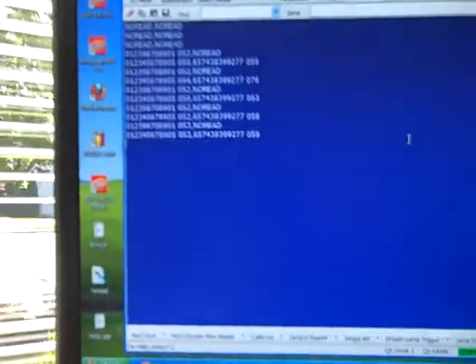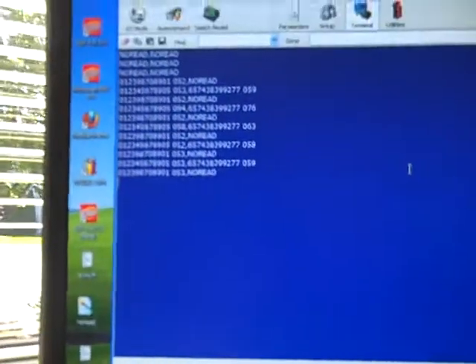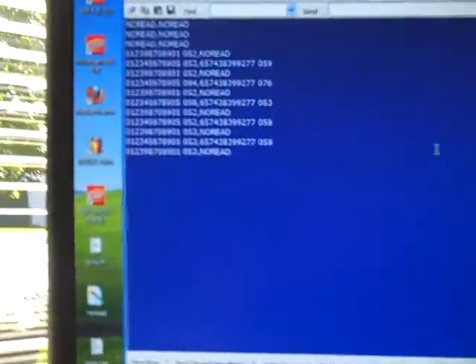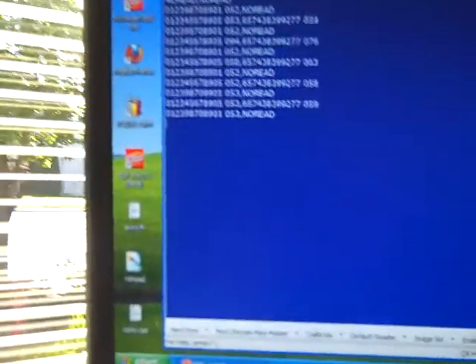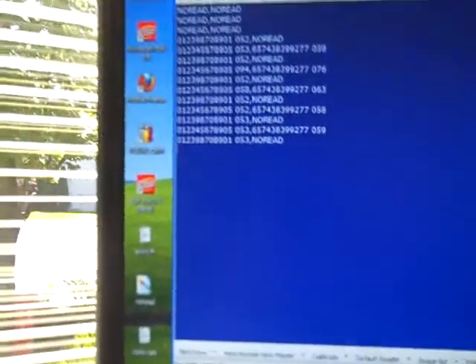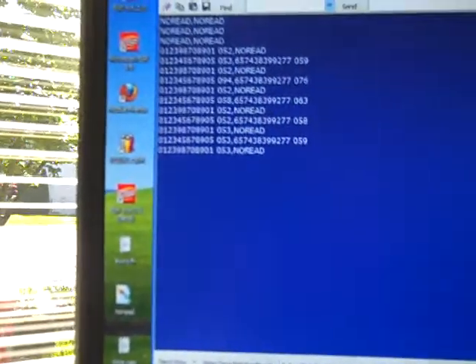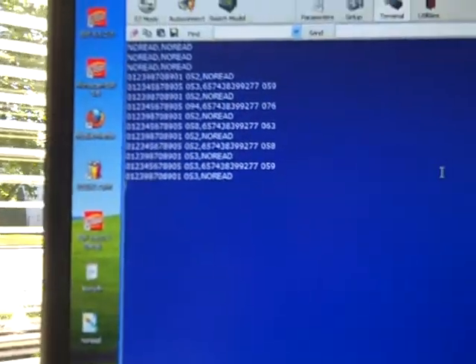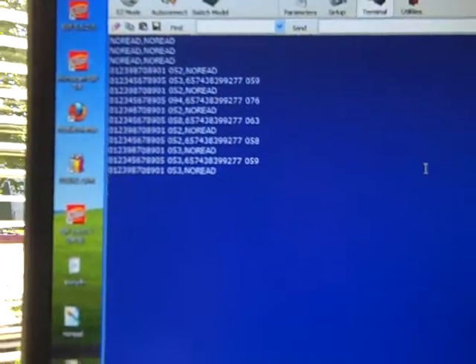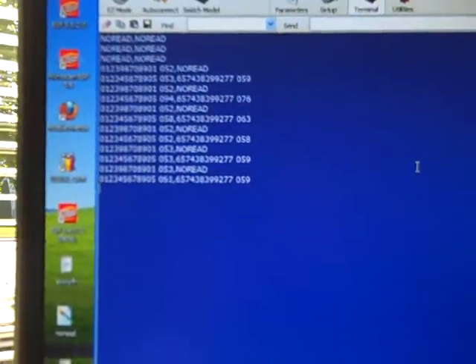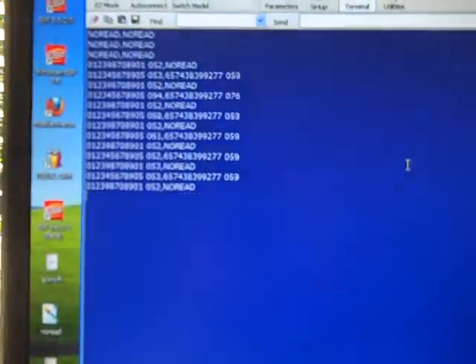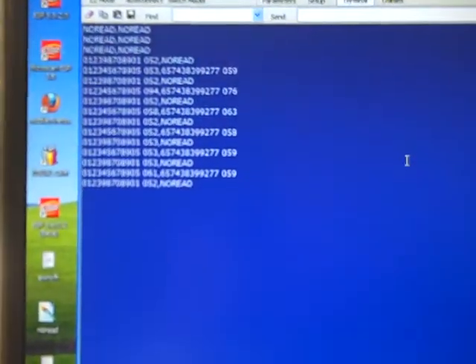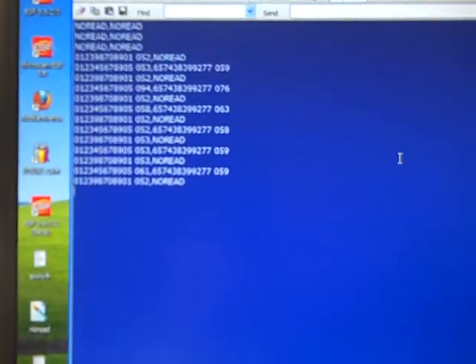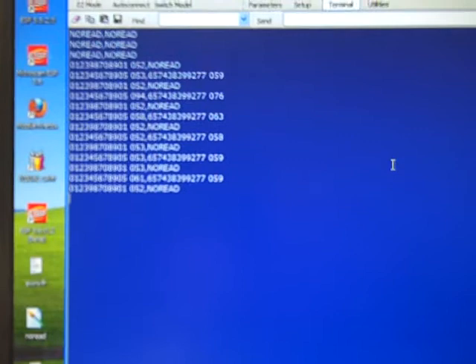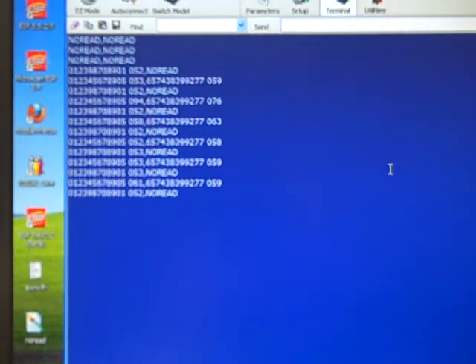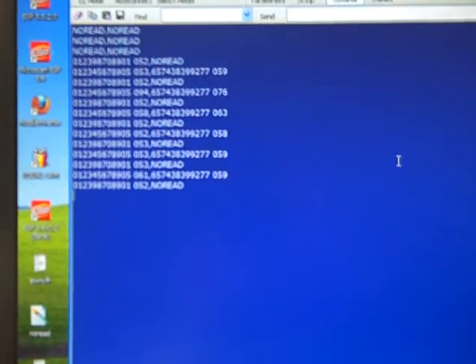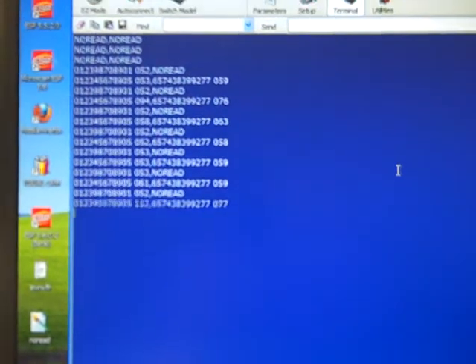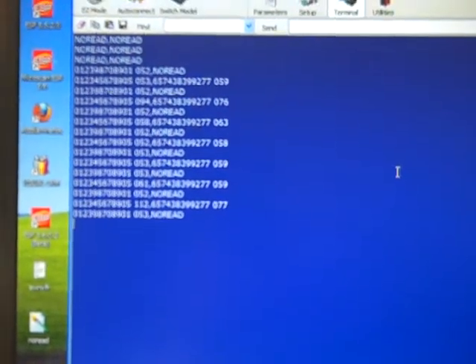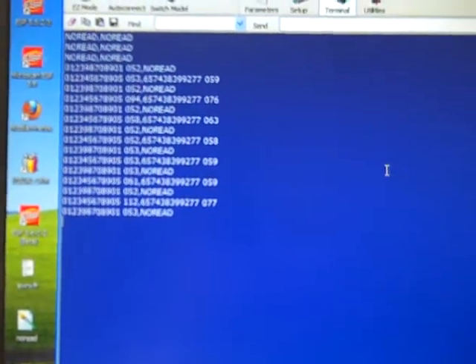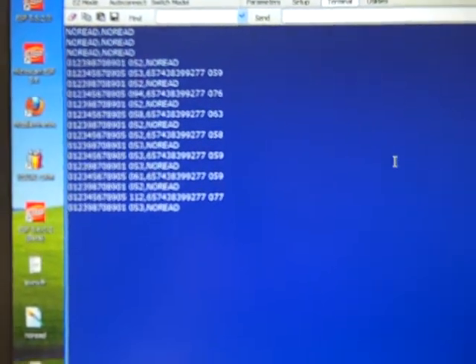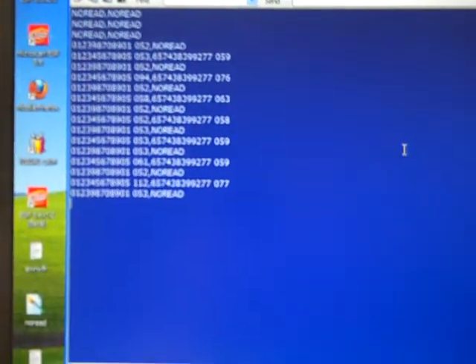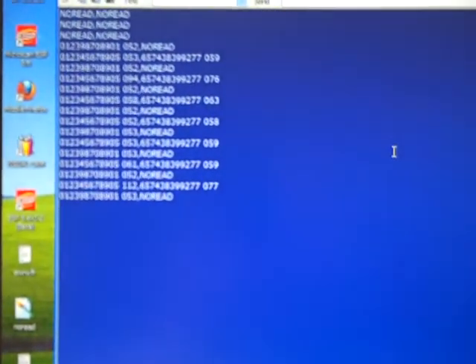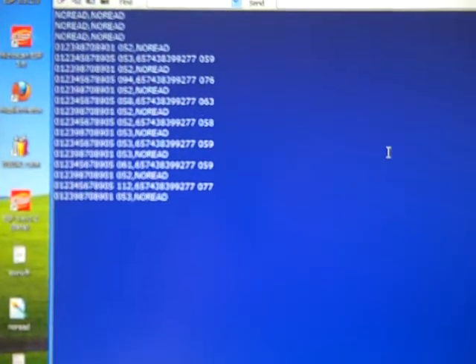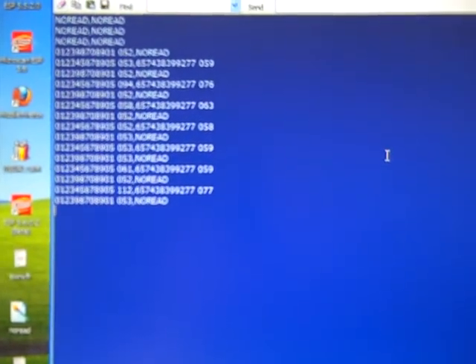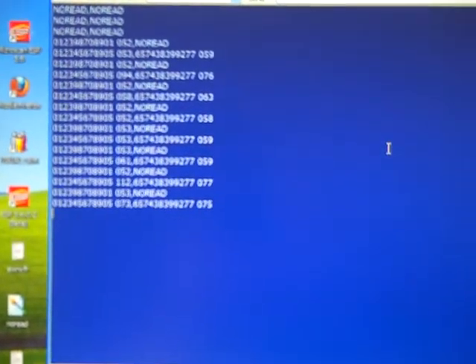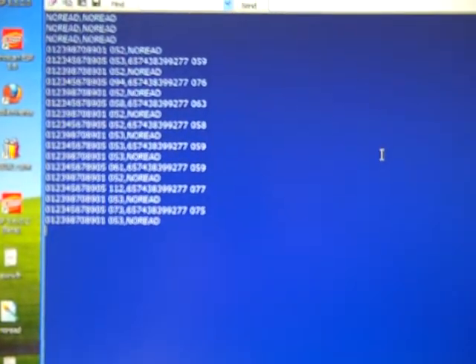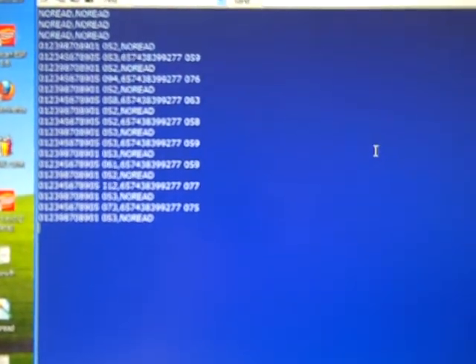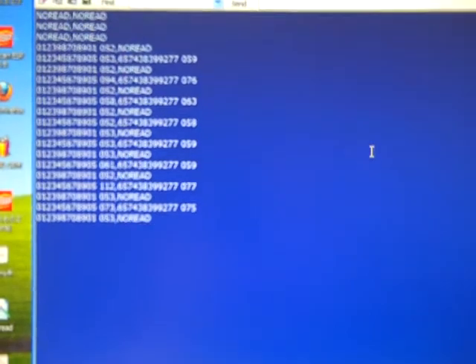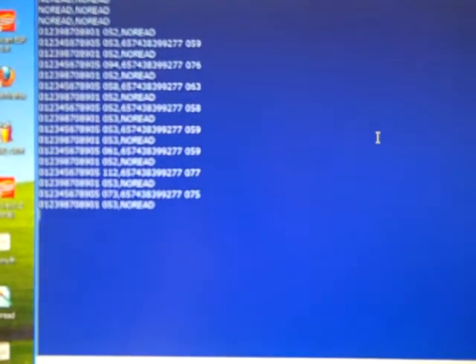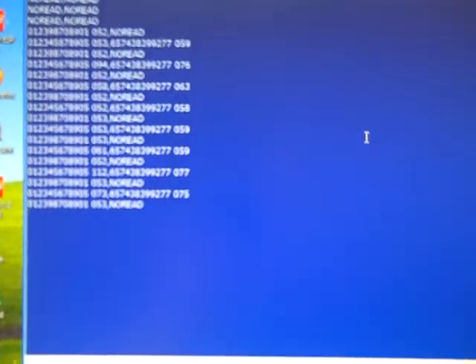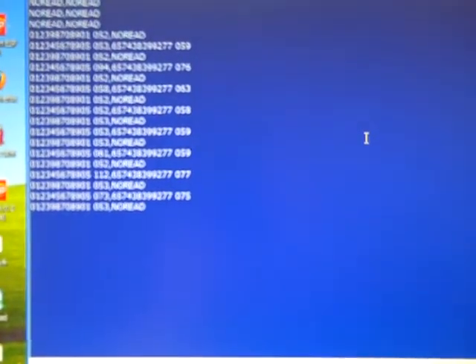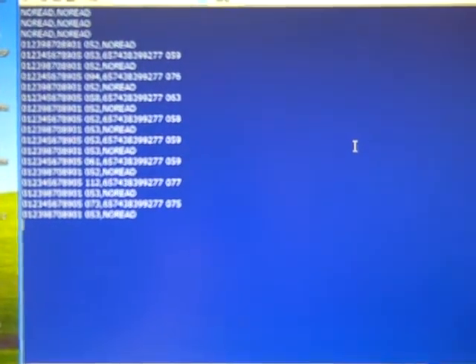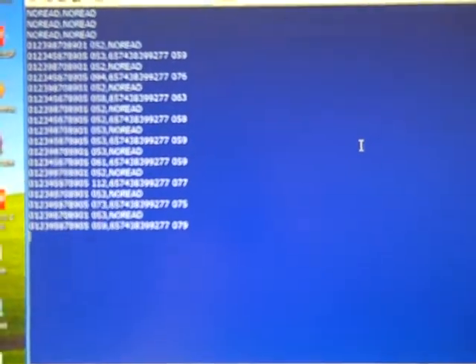You will see there were several no reads as I was moving the belt, but since then every decode has been captured. The one with the no read message, of course, is the single barcode by itself since we're looking multi-symbol.